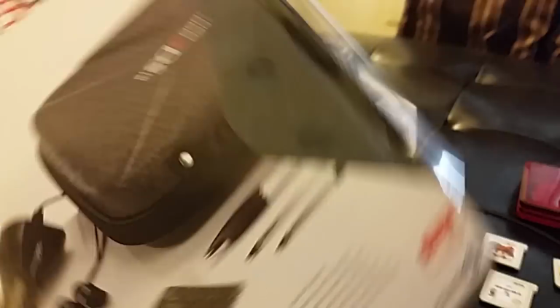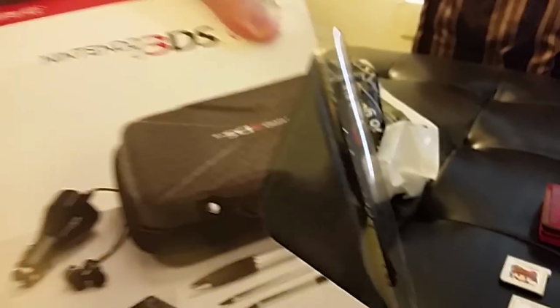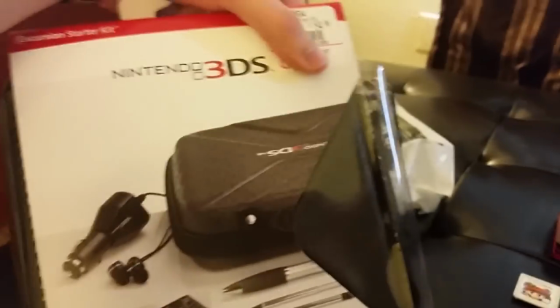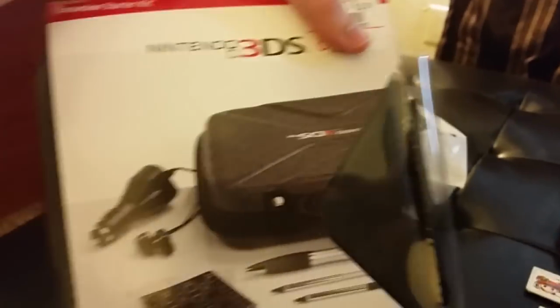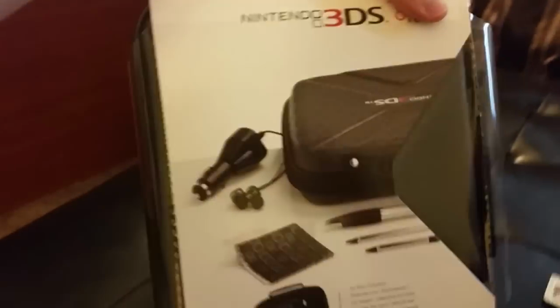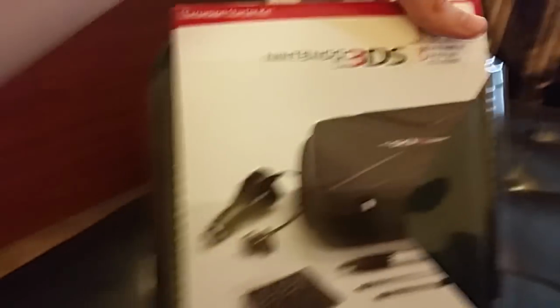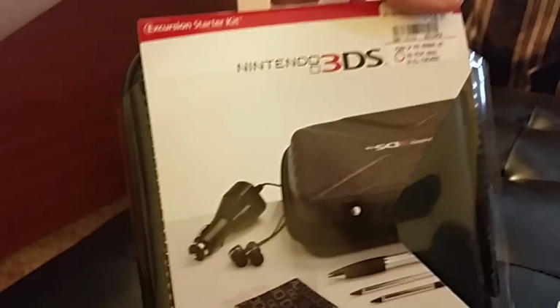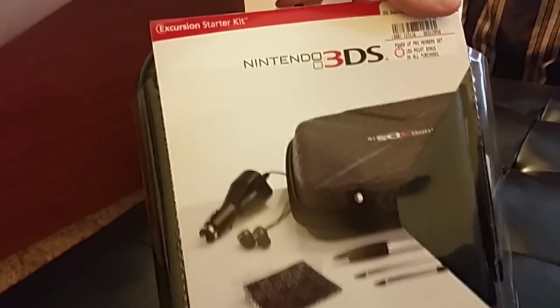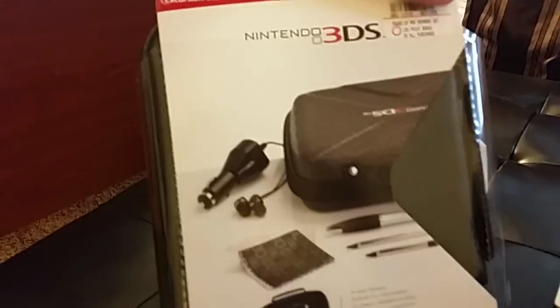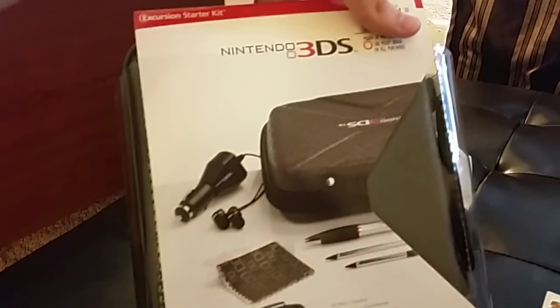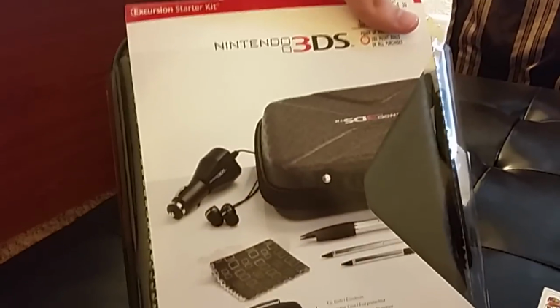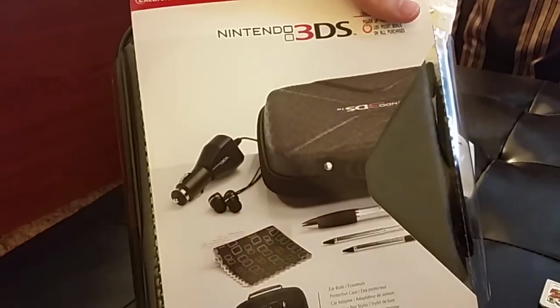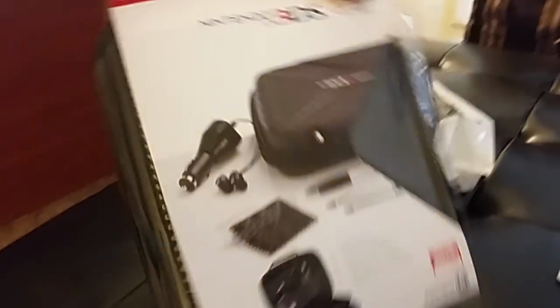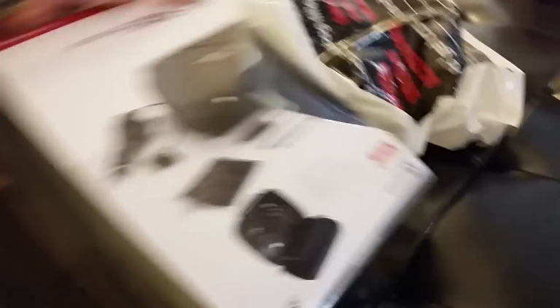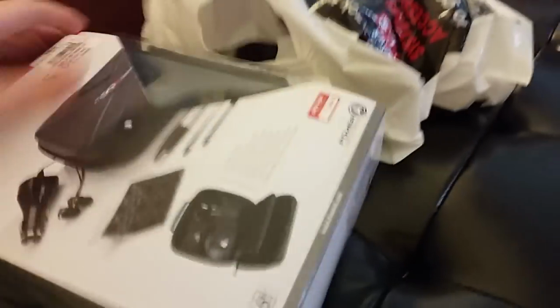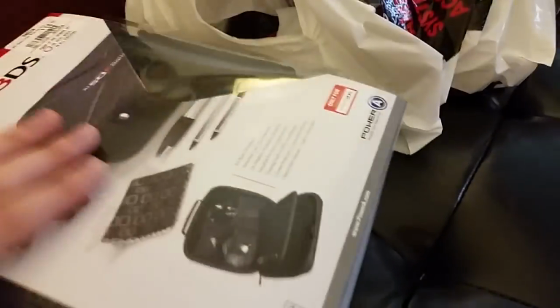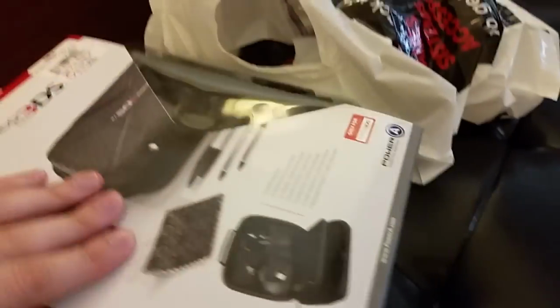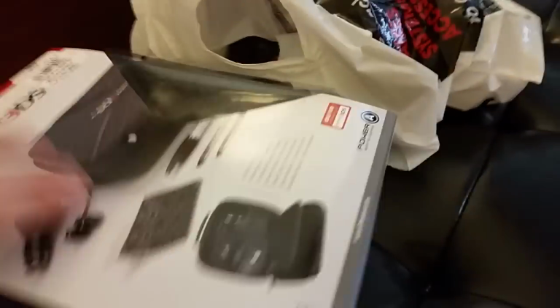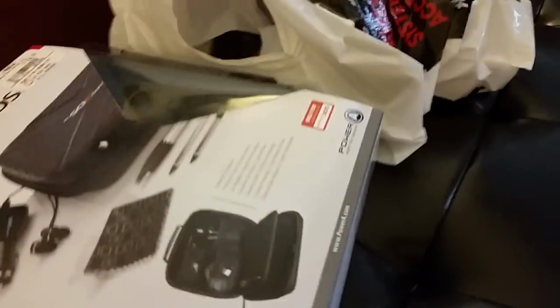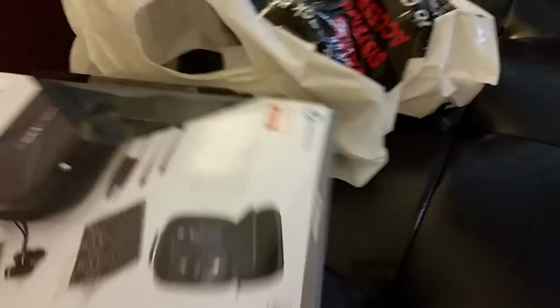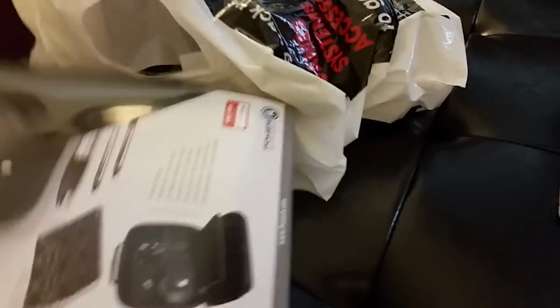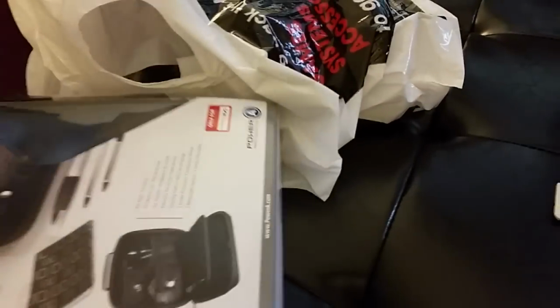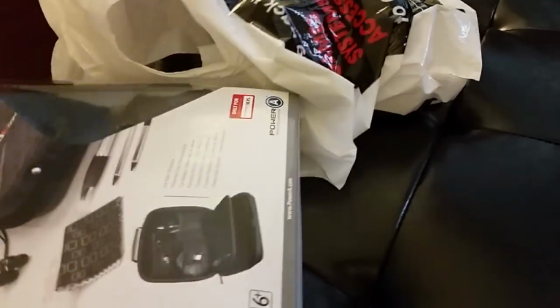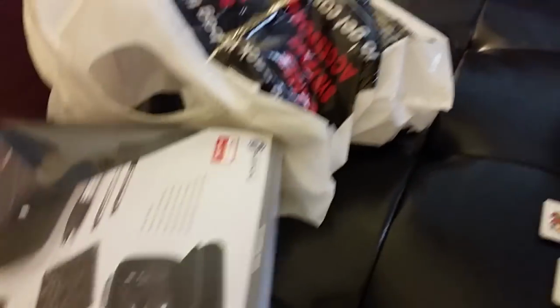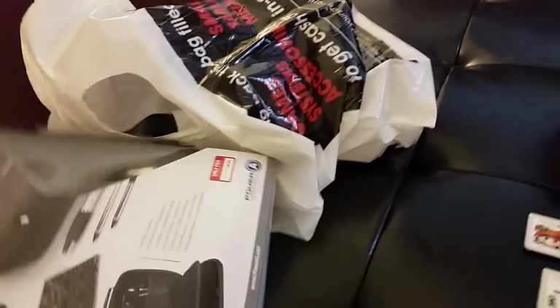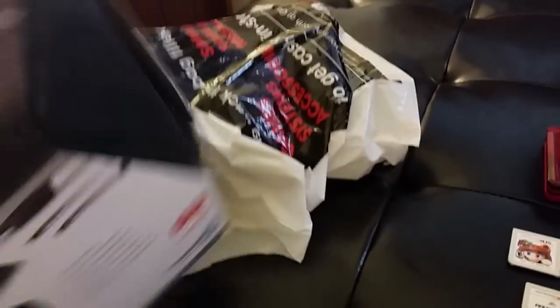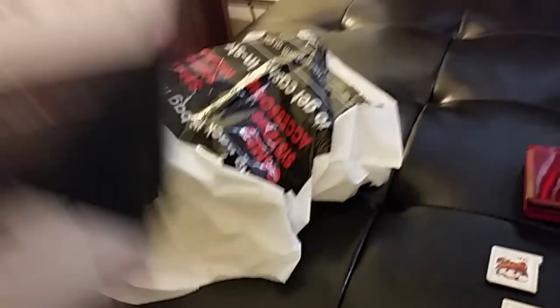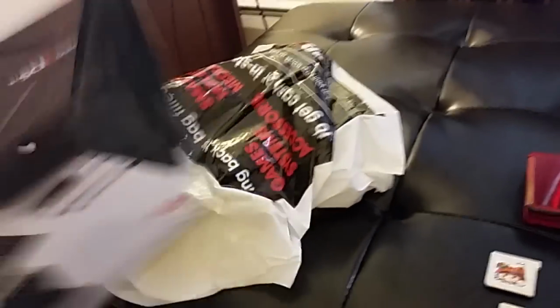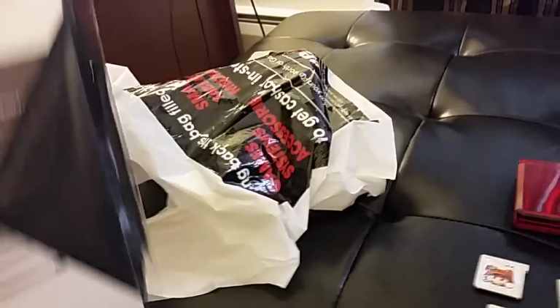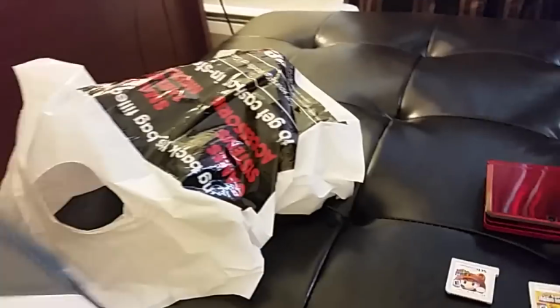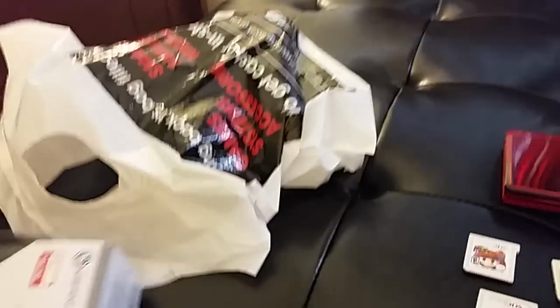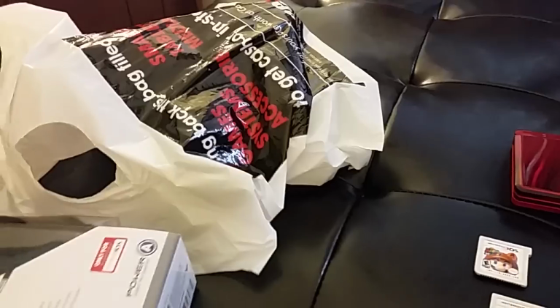But now I just got this 3DS case and all these accessories. It's going to look good. I'll have to get it out here in a minute.